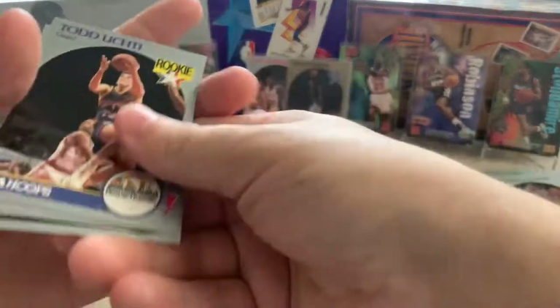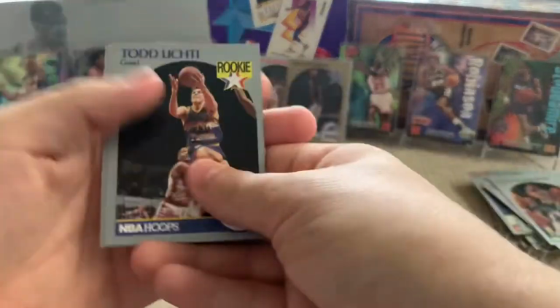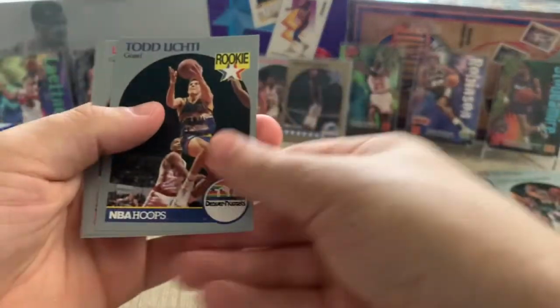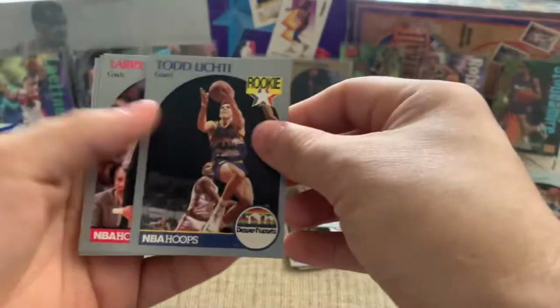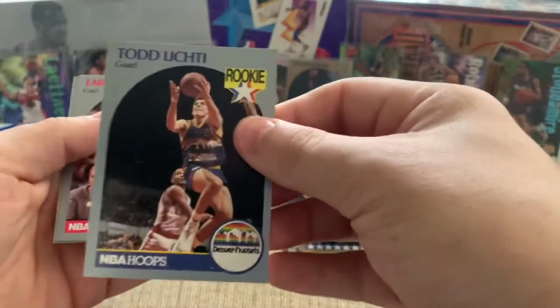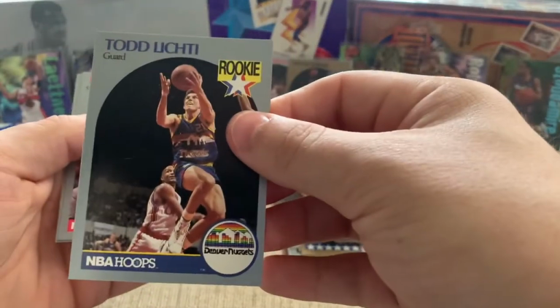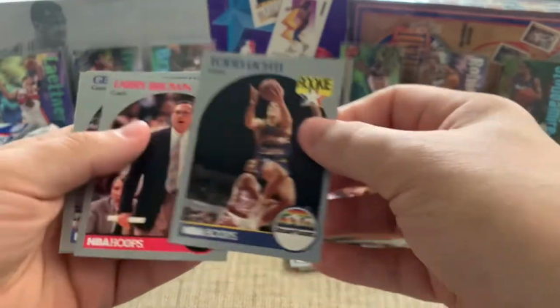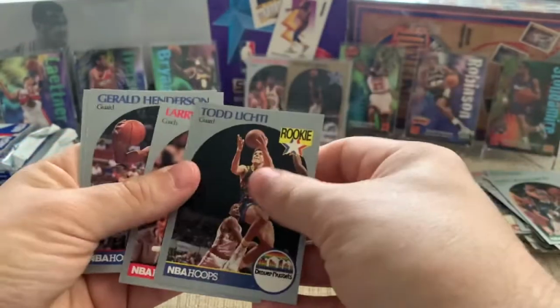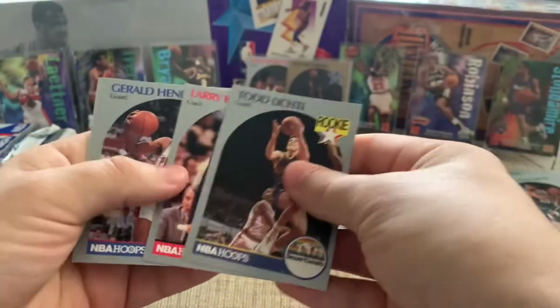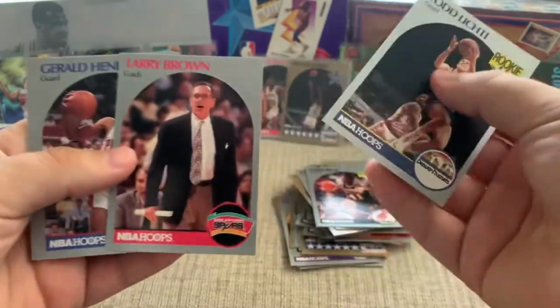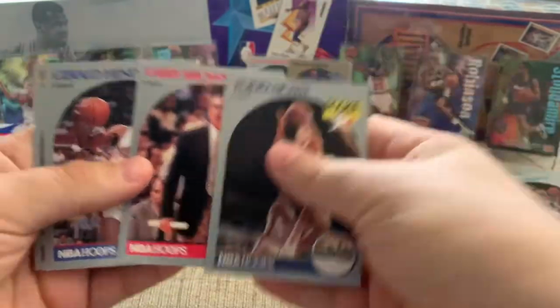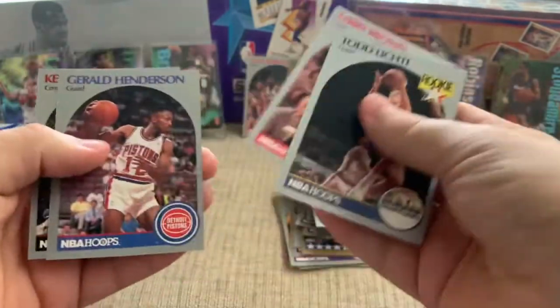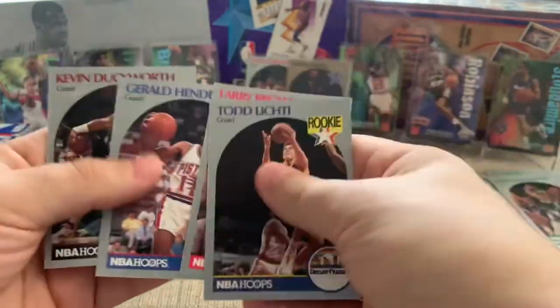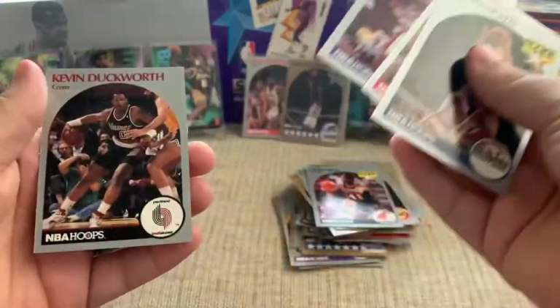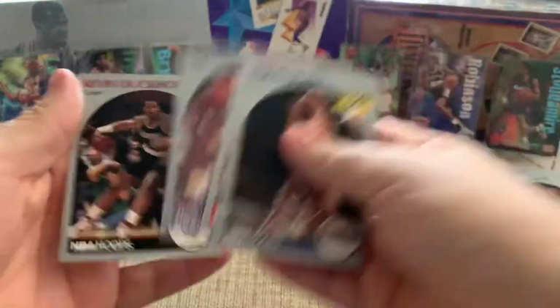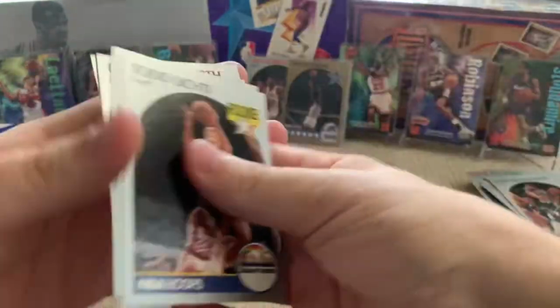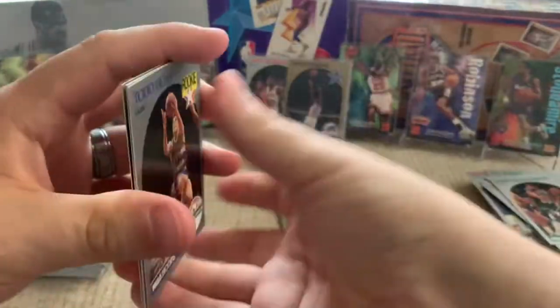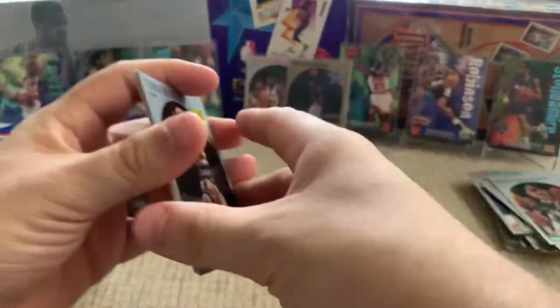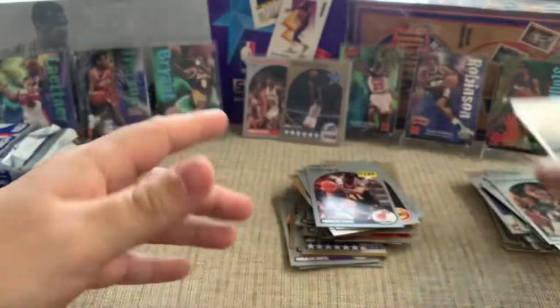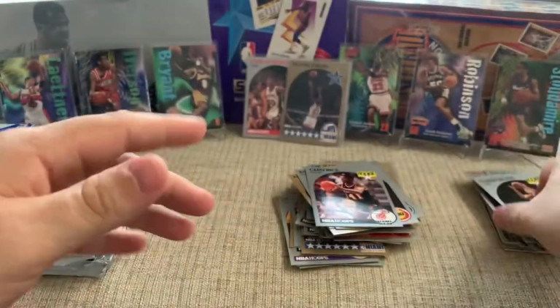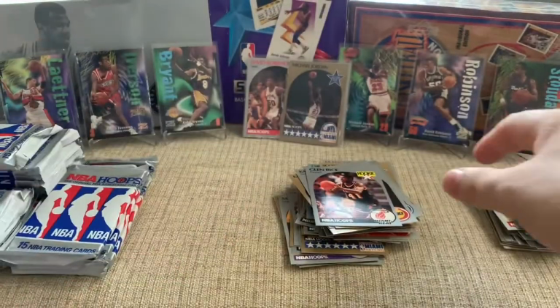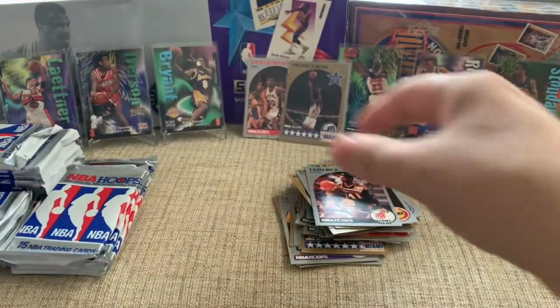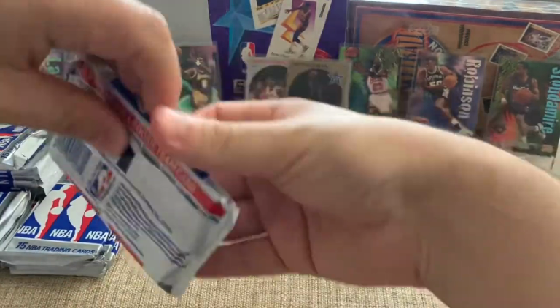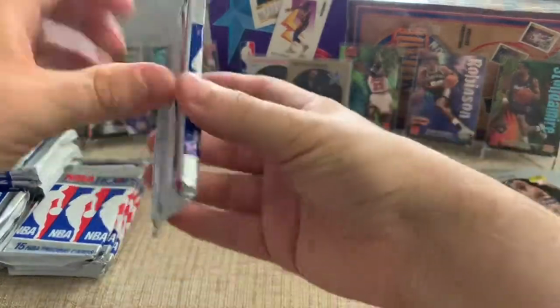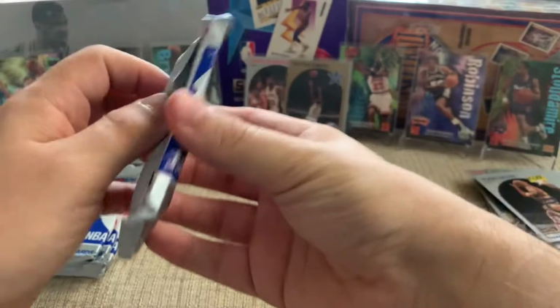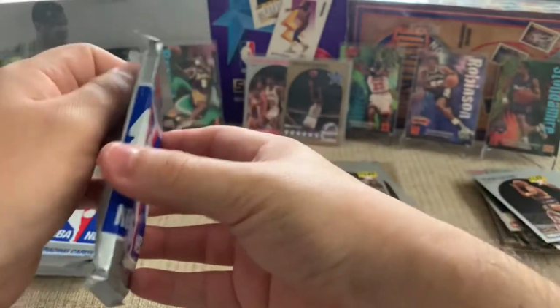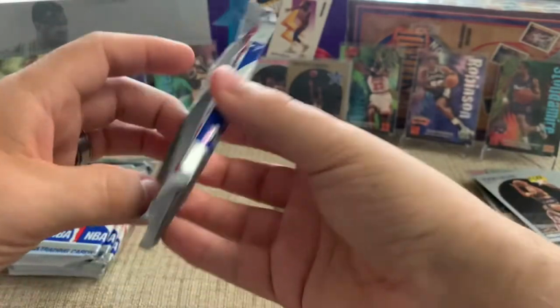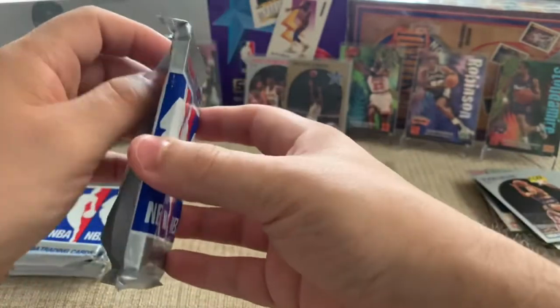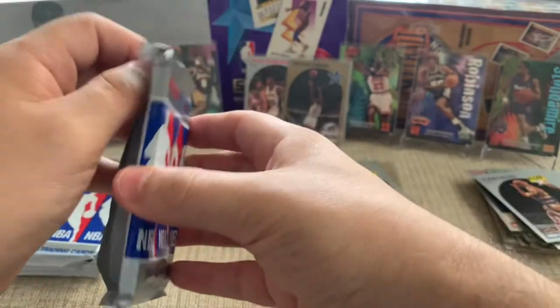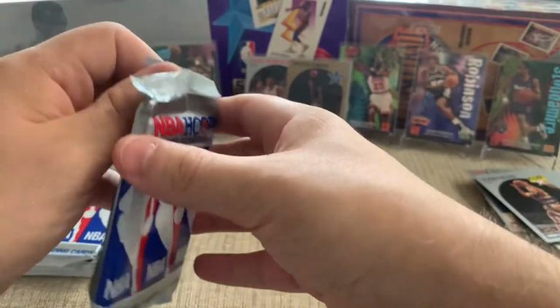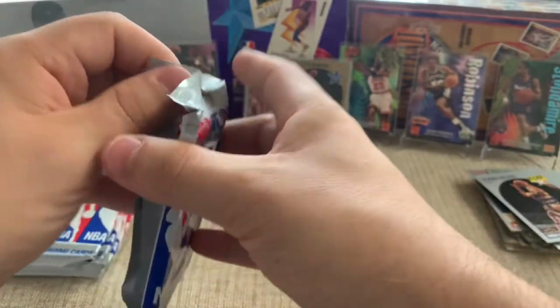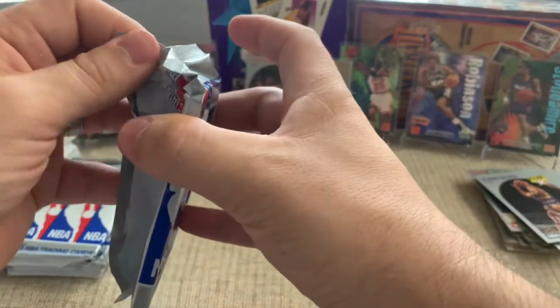Larry Brown. Back-to-back packs with Jordan — can't complain about that. It's definitely what we want.